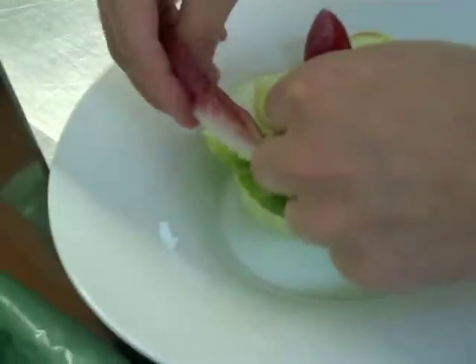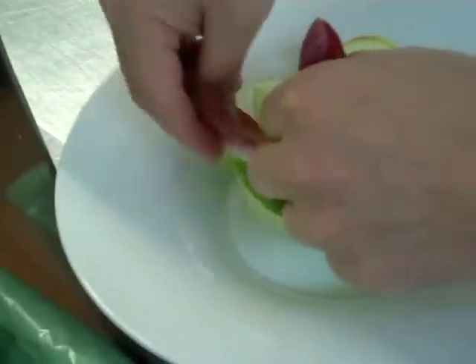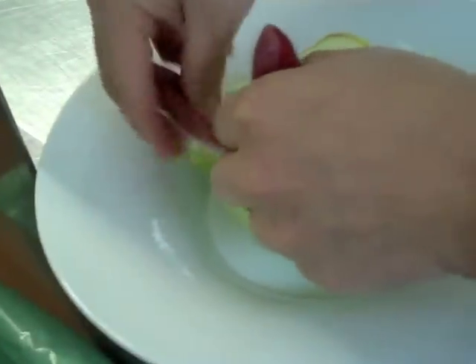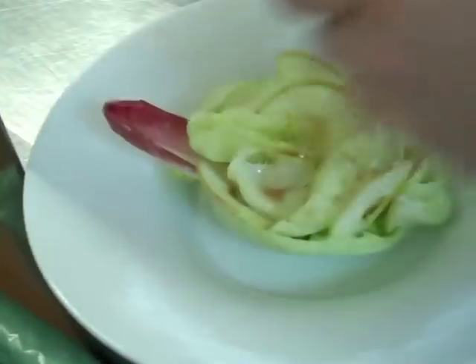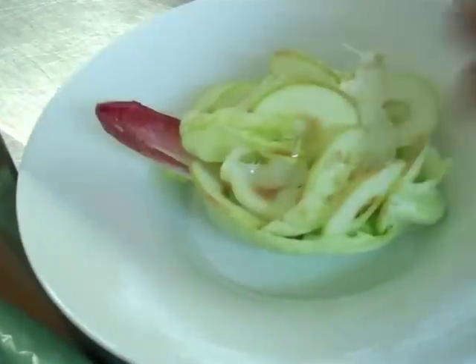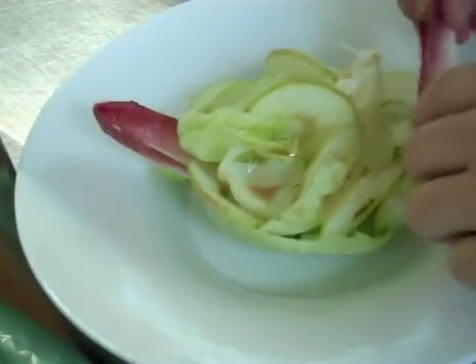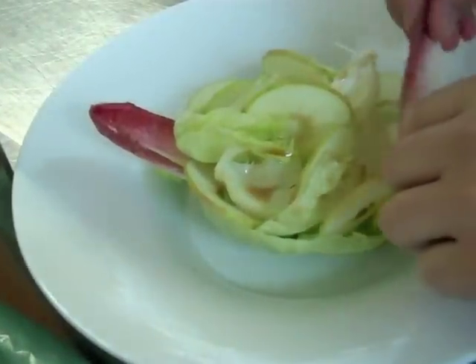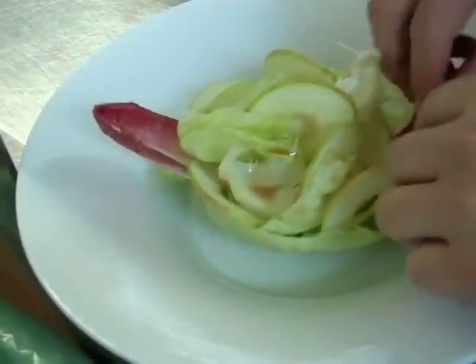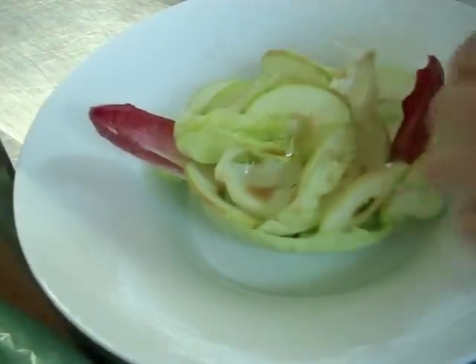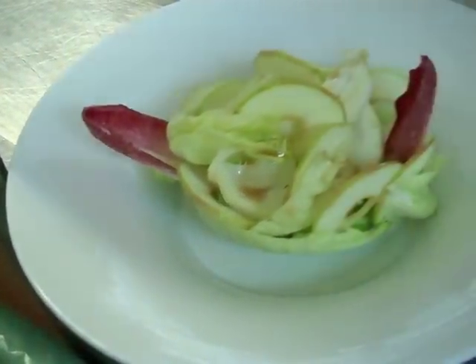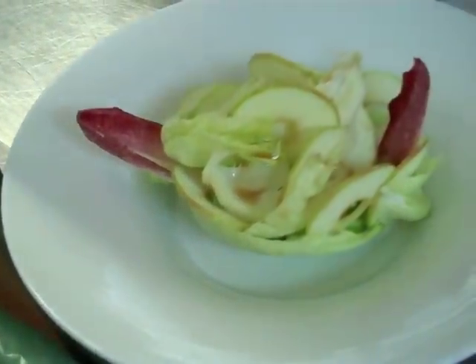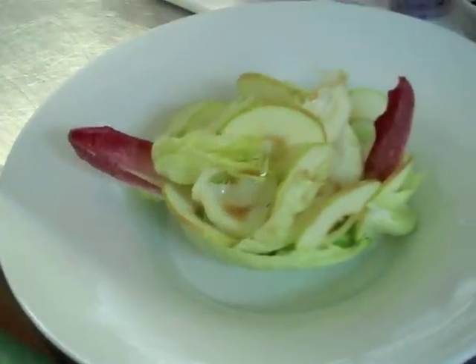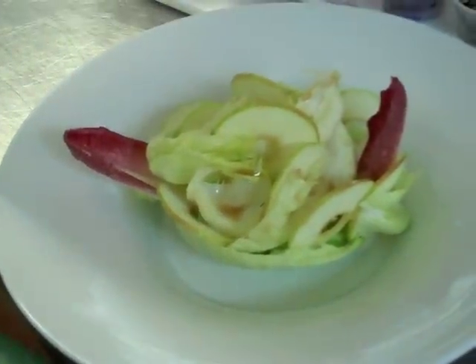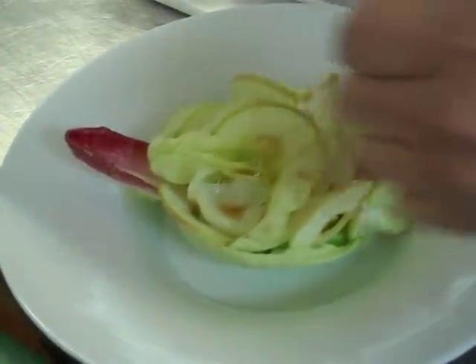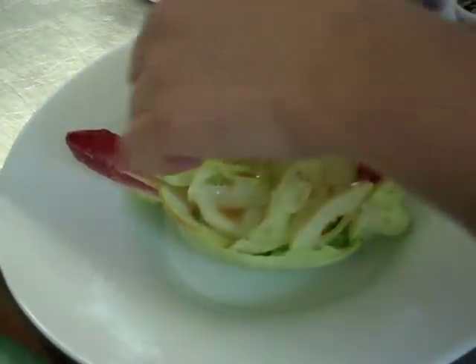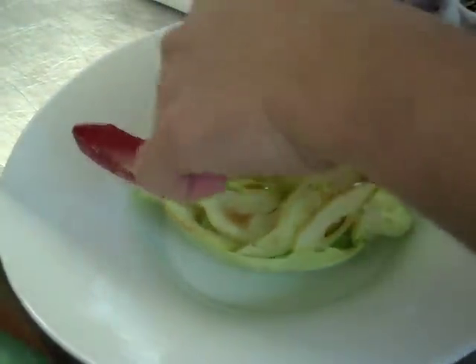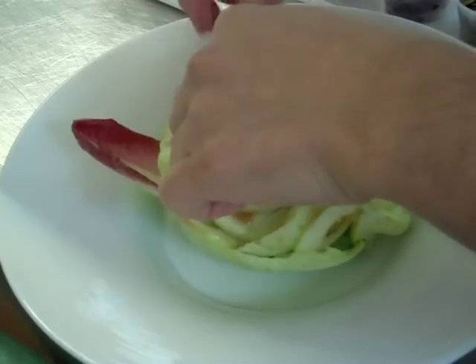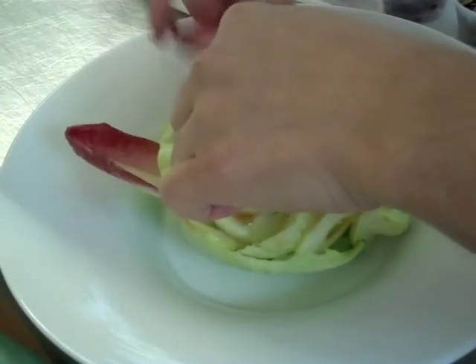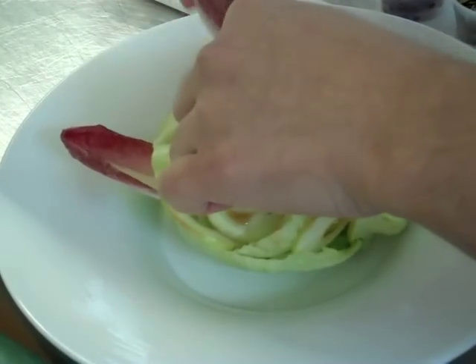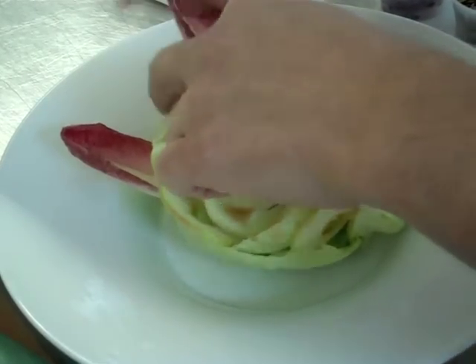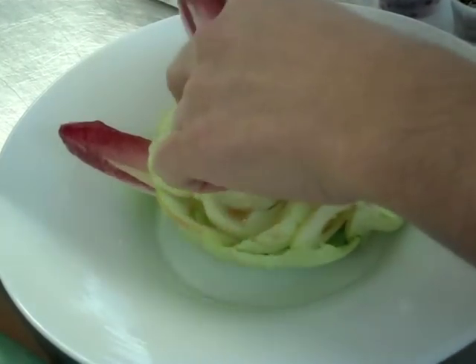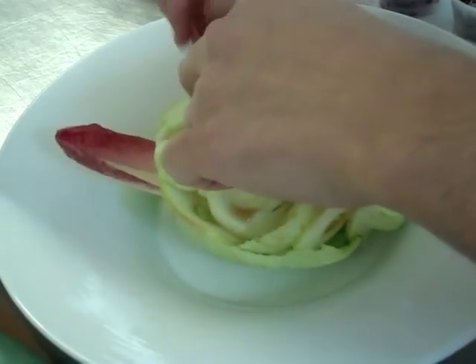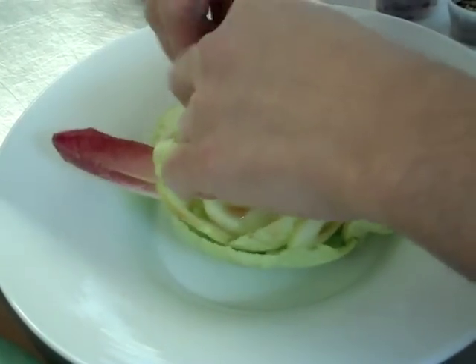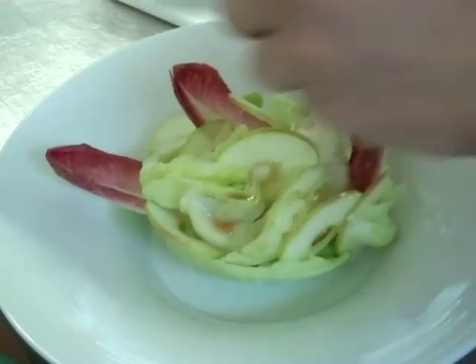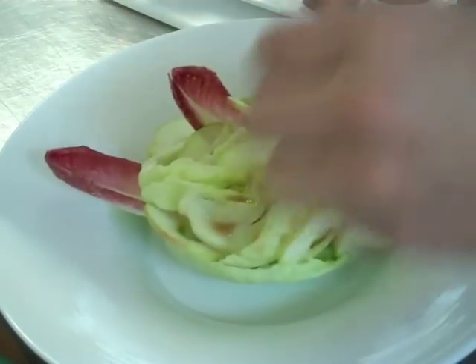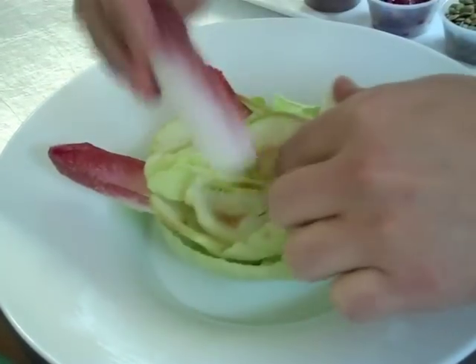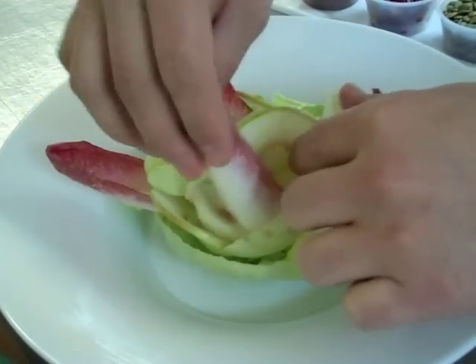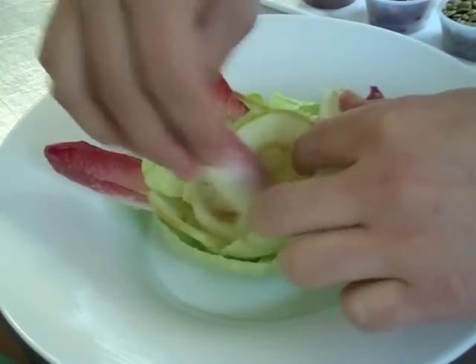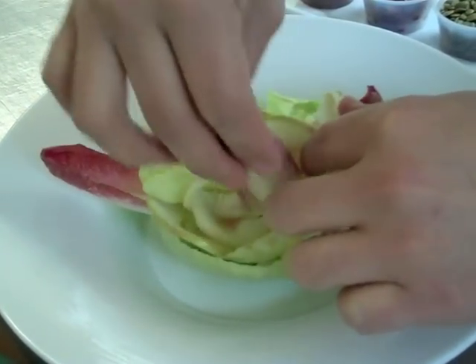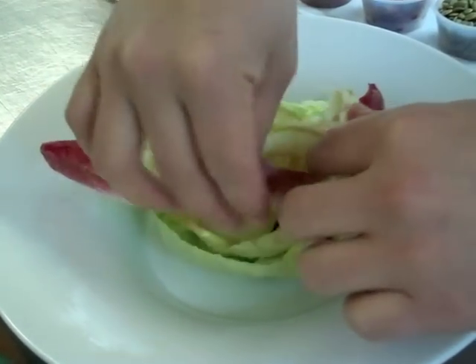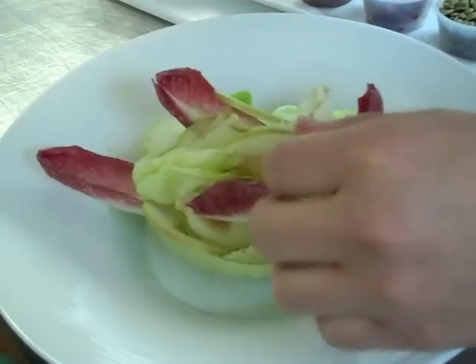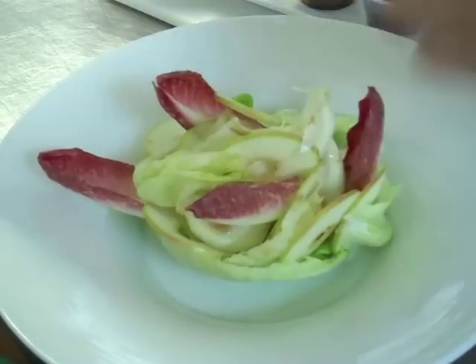The red endive — same thing — you kind of put them anywhere just to give it a nice look.